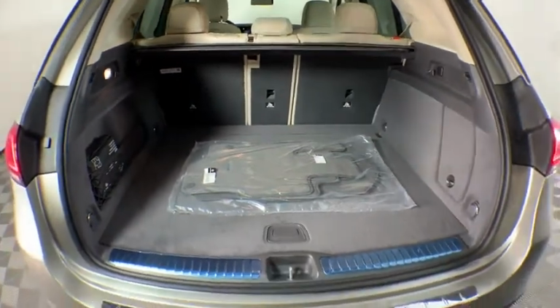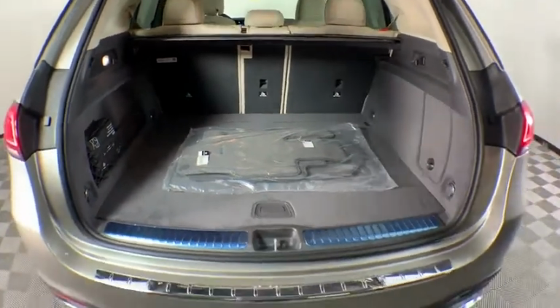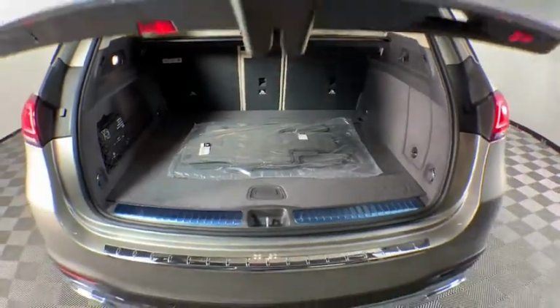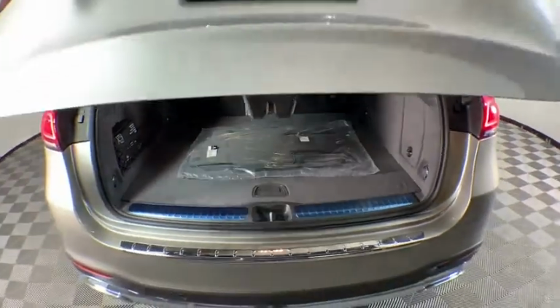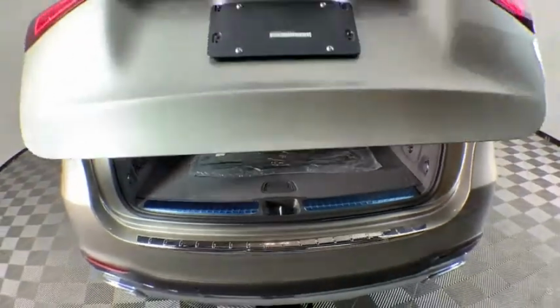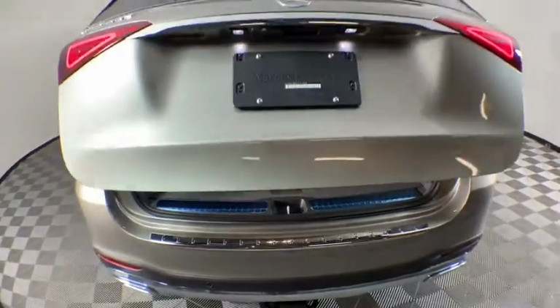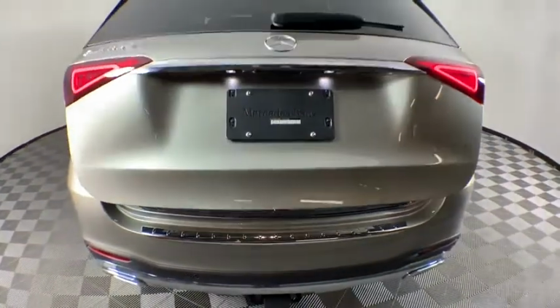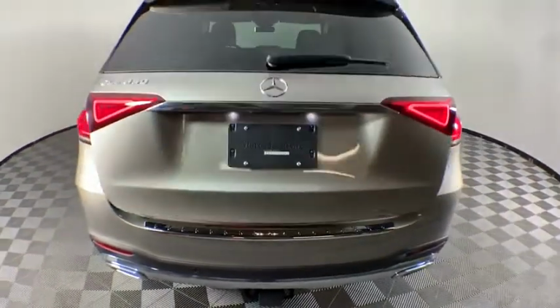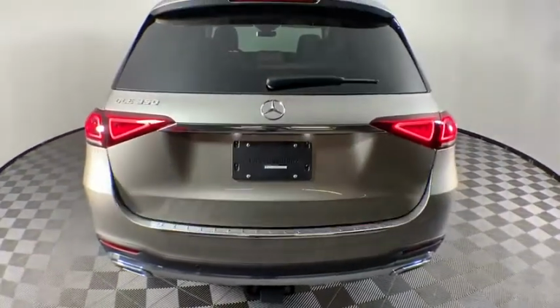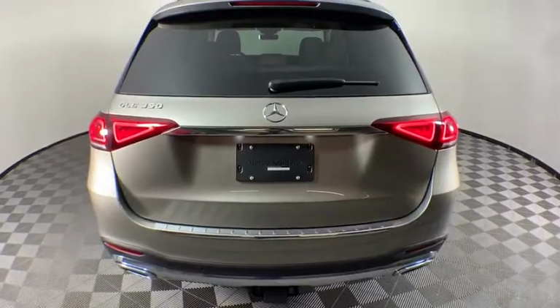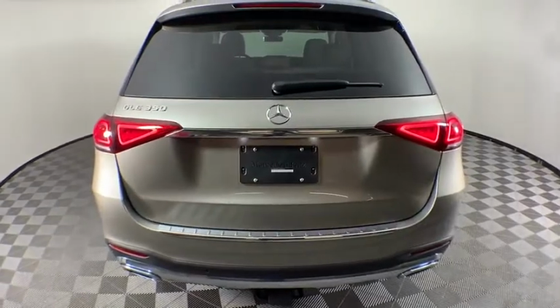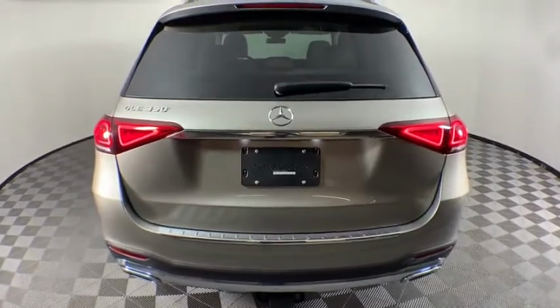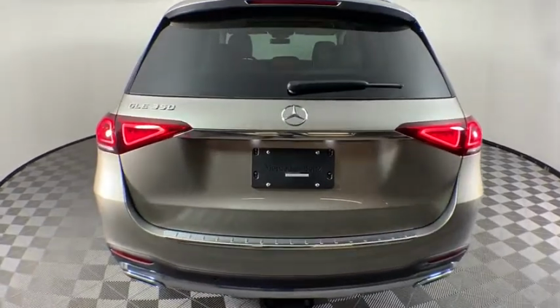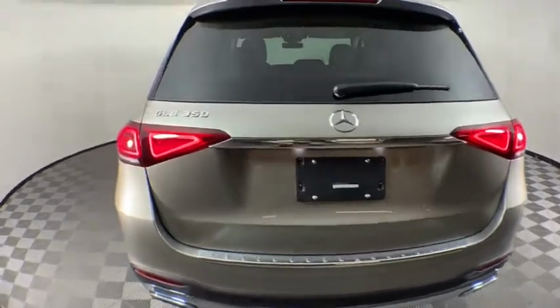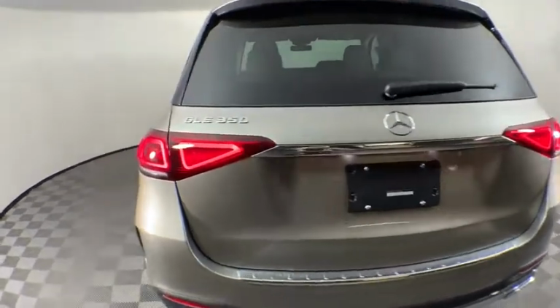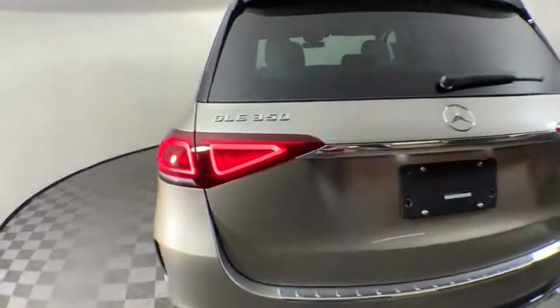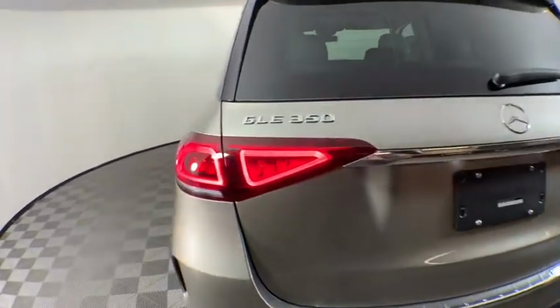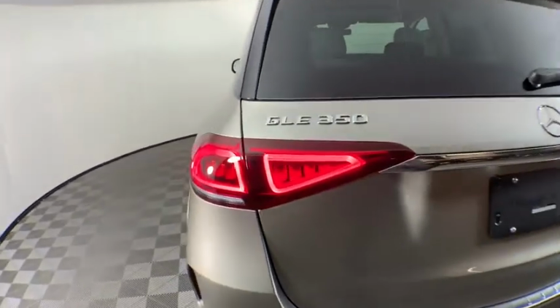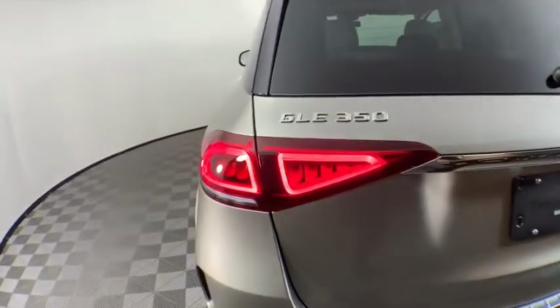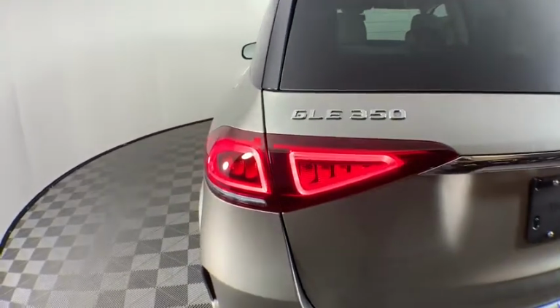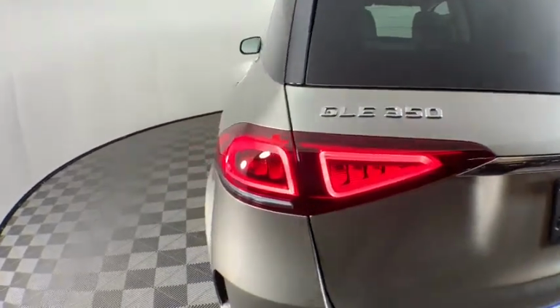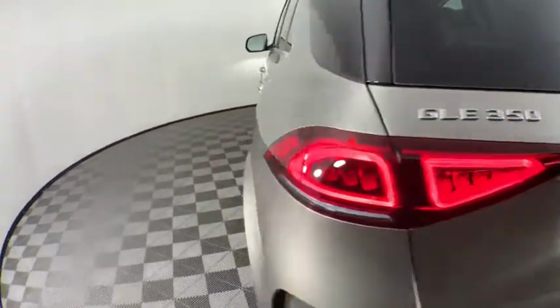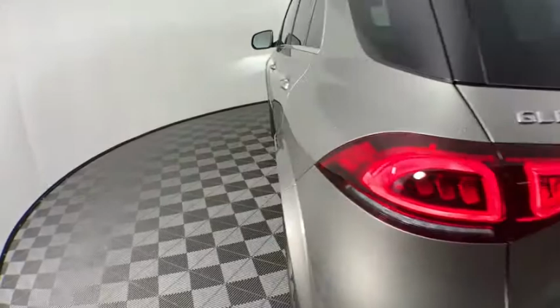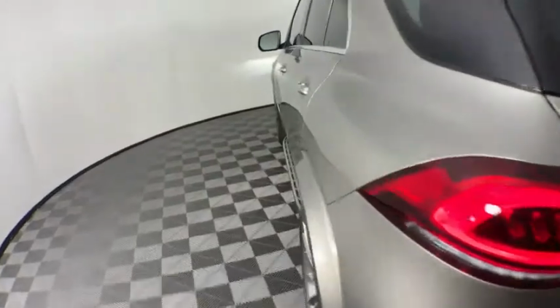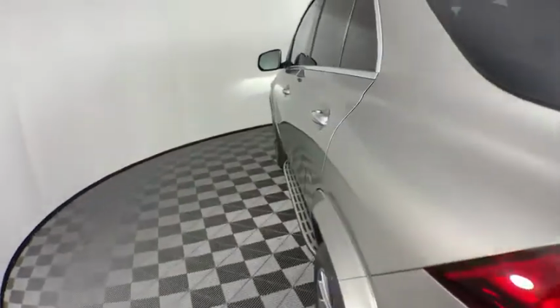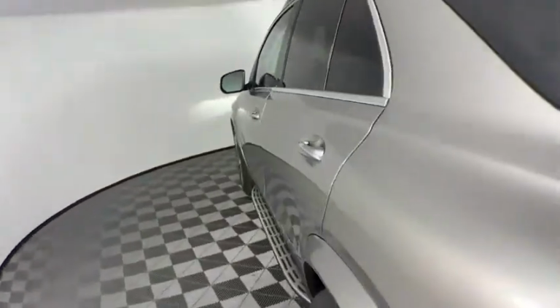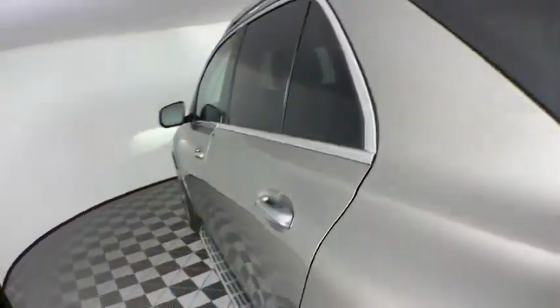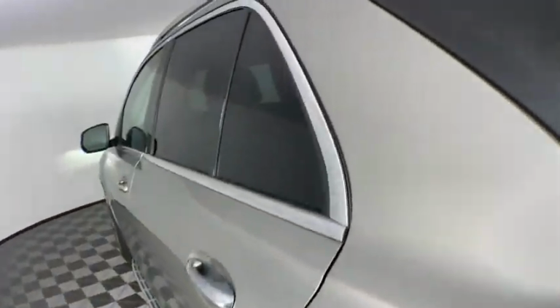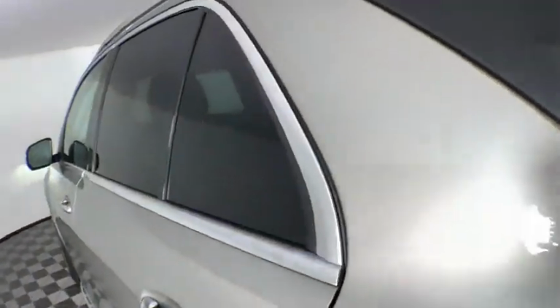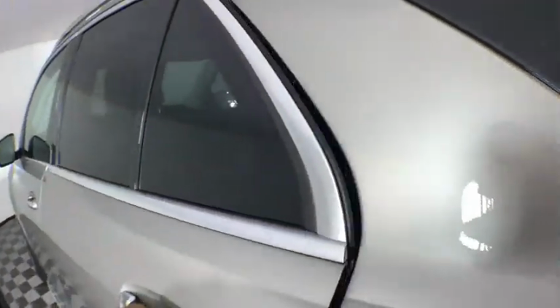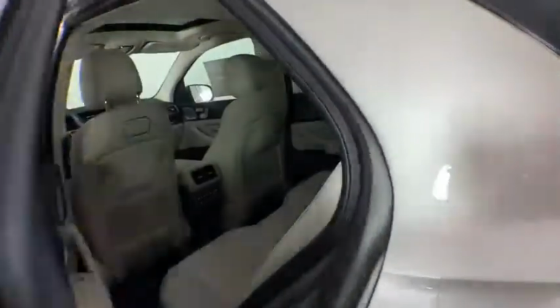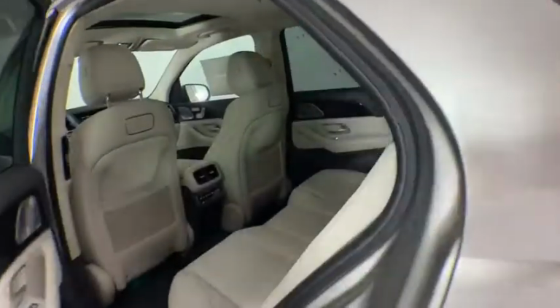Four-wheel disc brakes, eight speakers, electronic stability control, heated front seat, compass, security system, trip computer, power windows, rear window defroster, tachometer, brake assist.